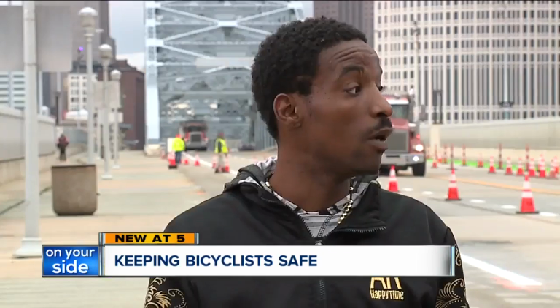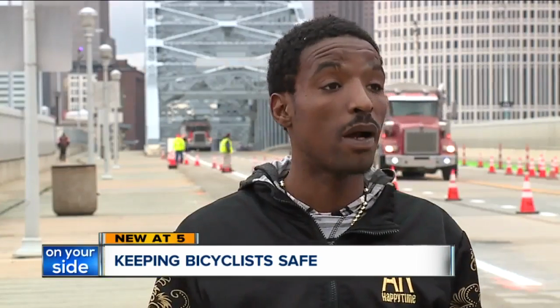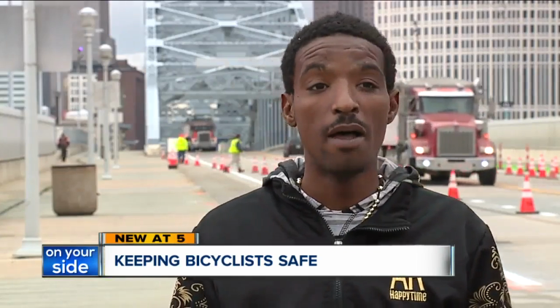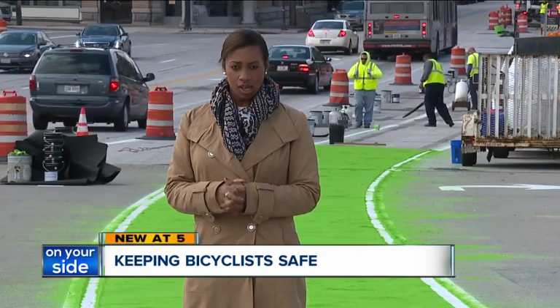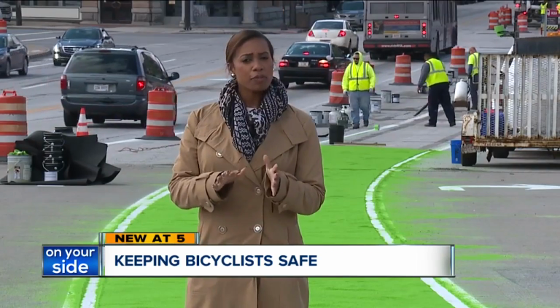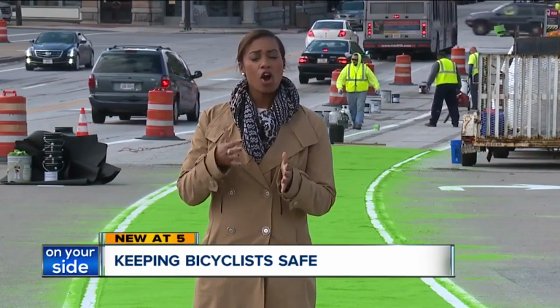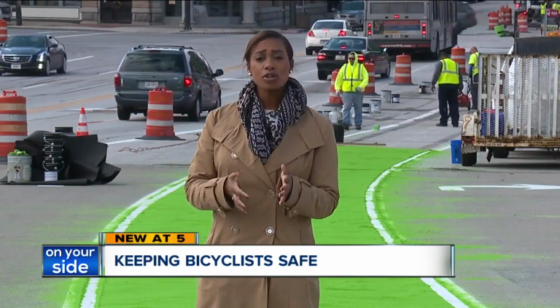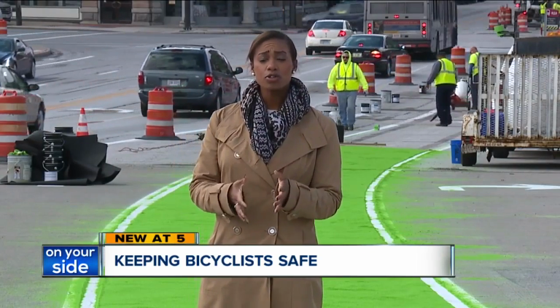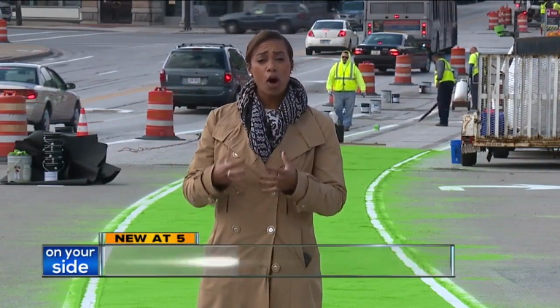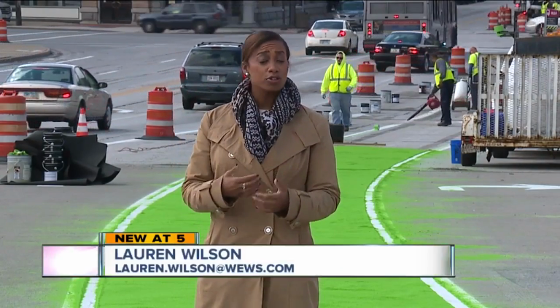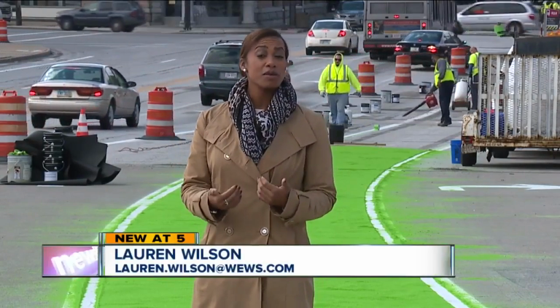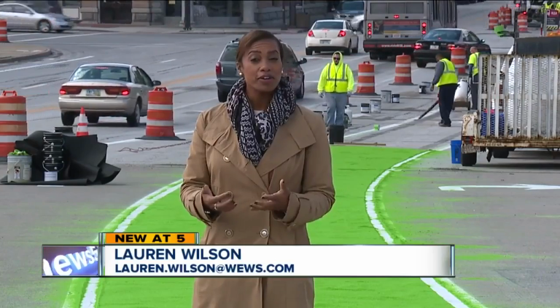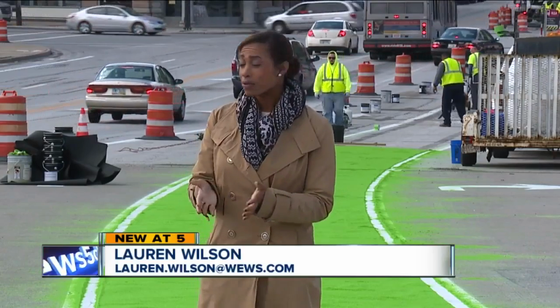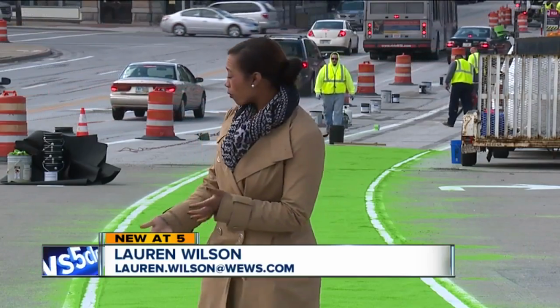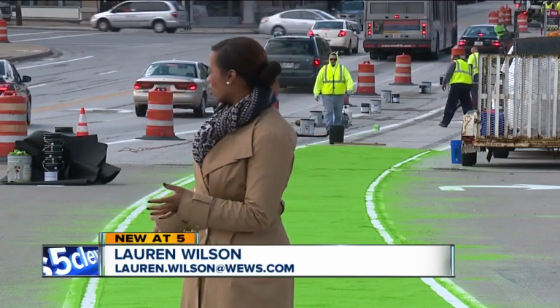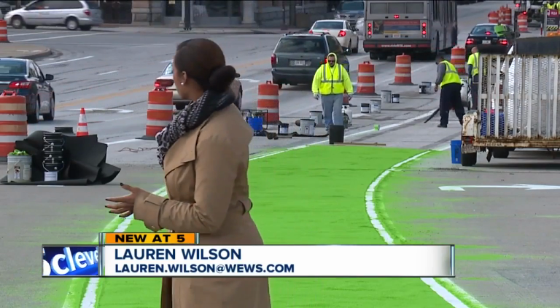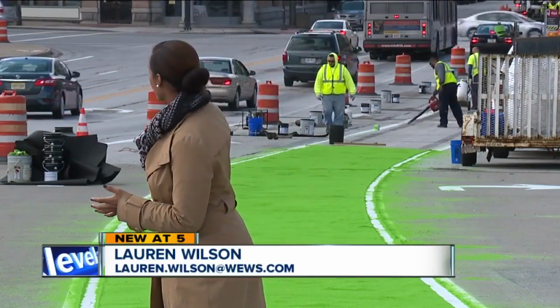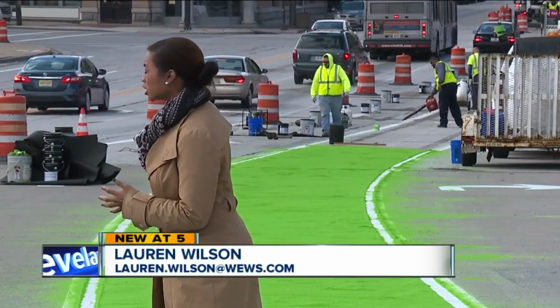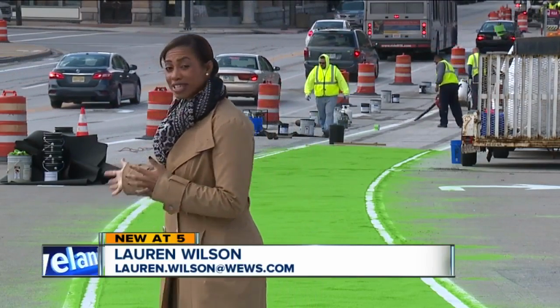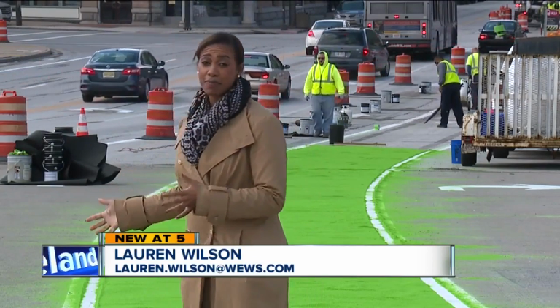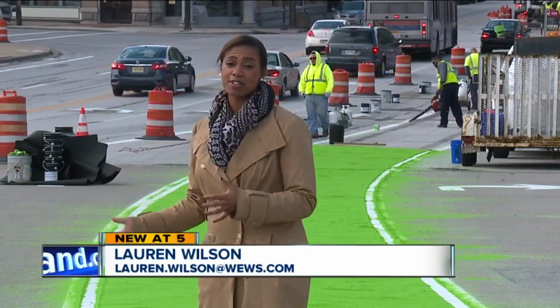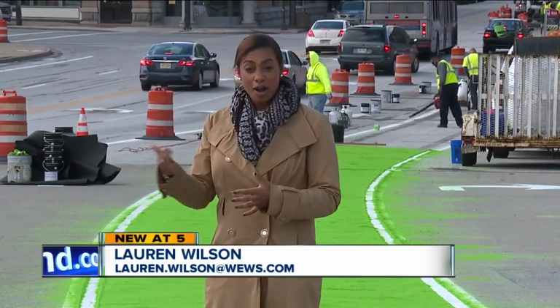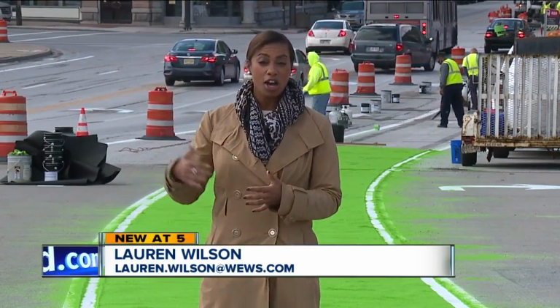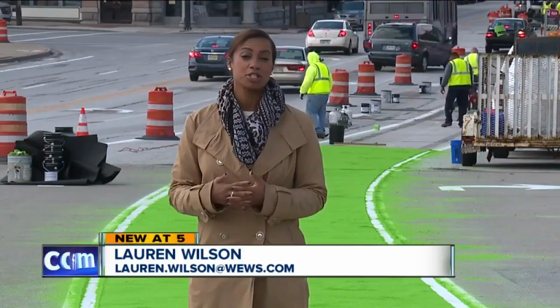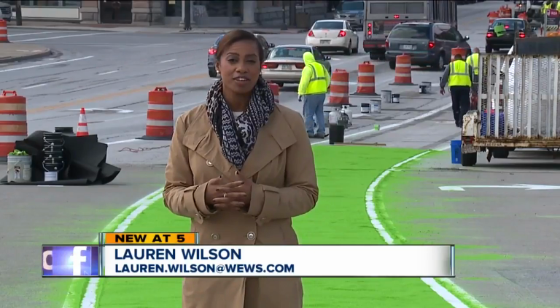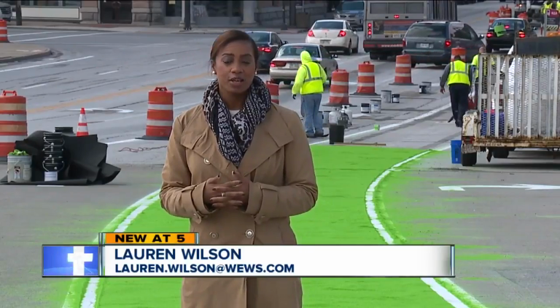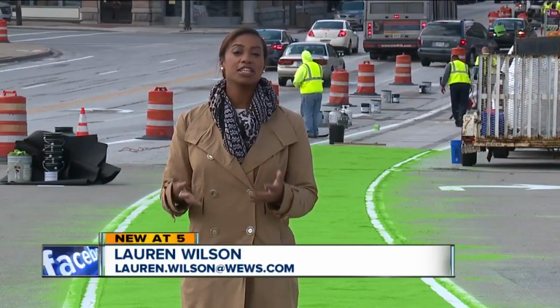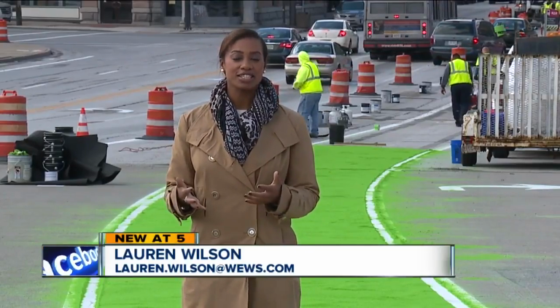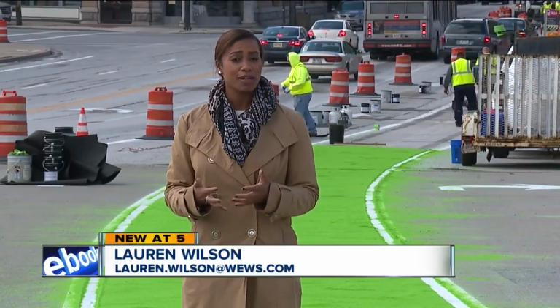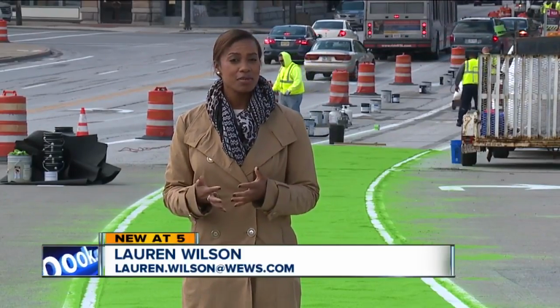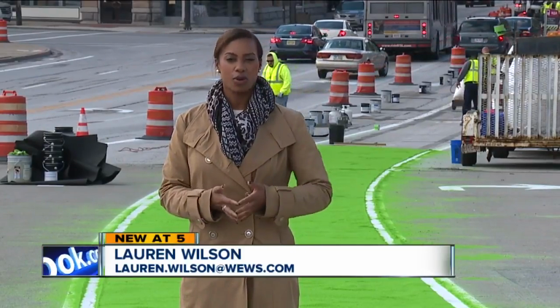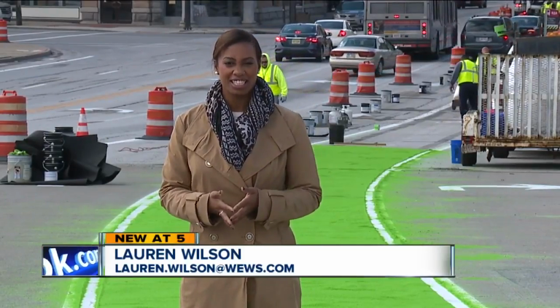Maurice says it will help out a lot. The bike plan also includes bollards, or cement barriers, that will go right along the path to protect bikers from oncoming traffic. Completion is expected by 2018.